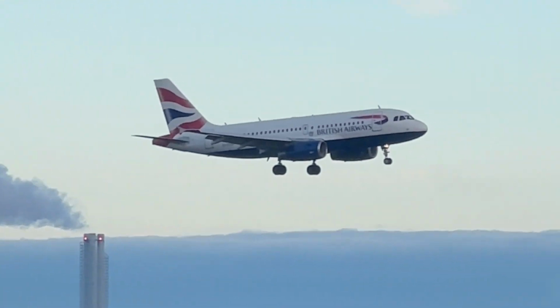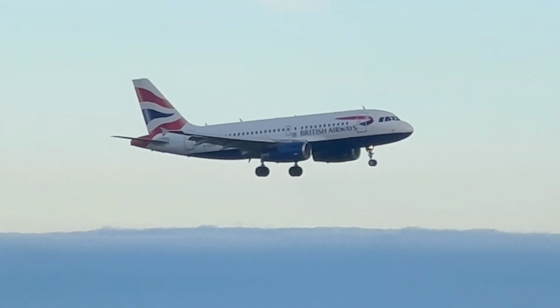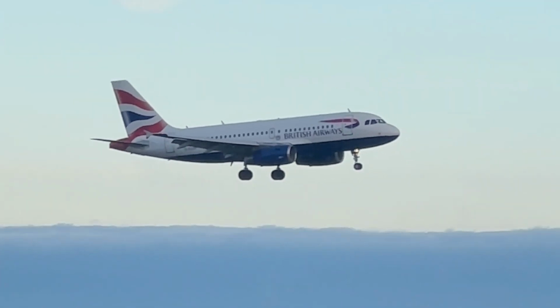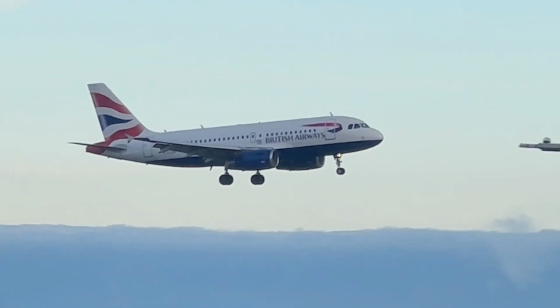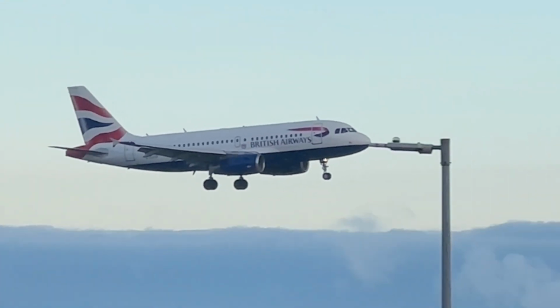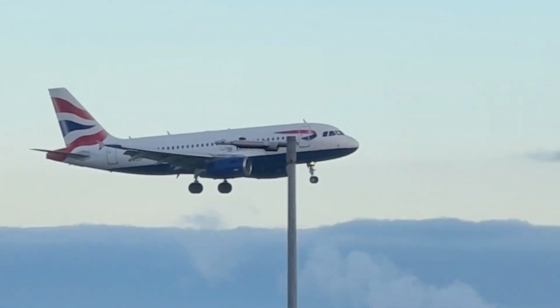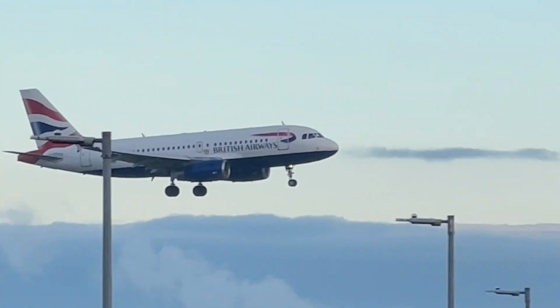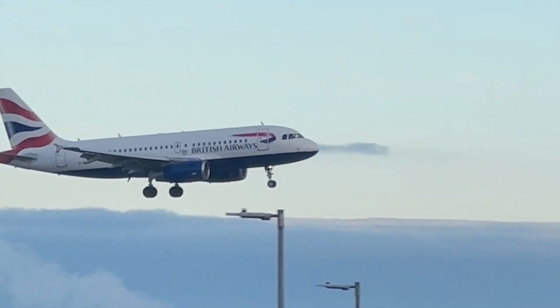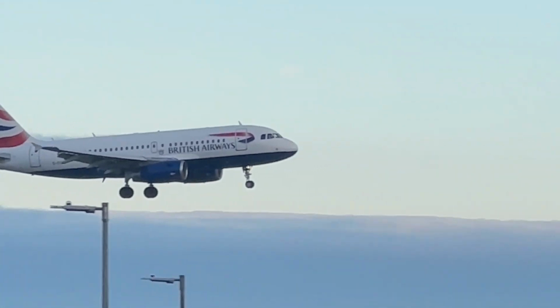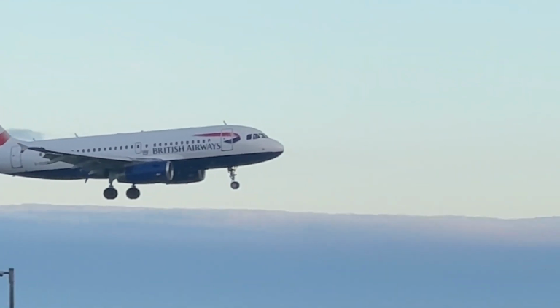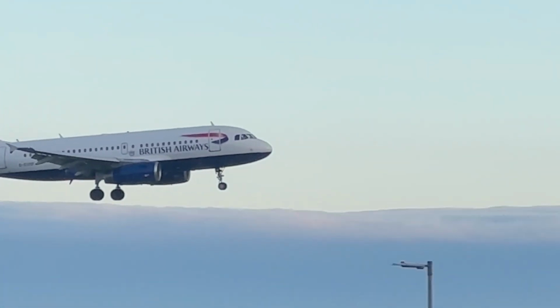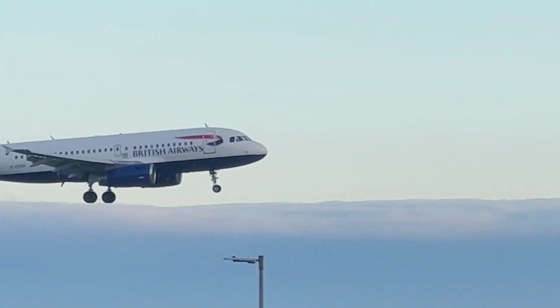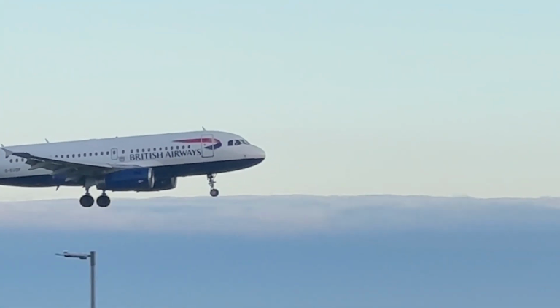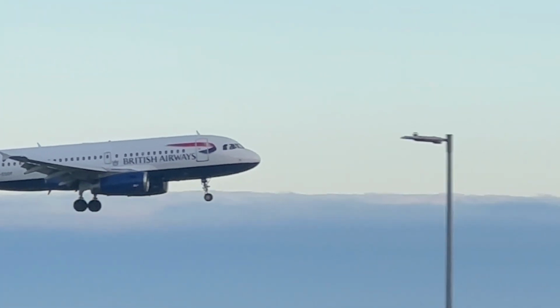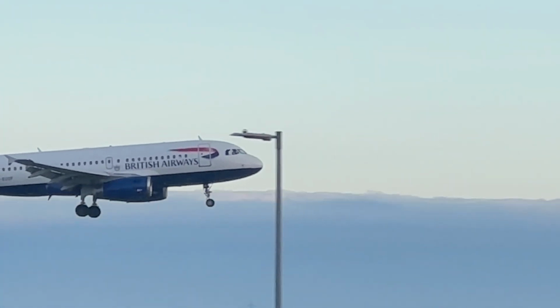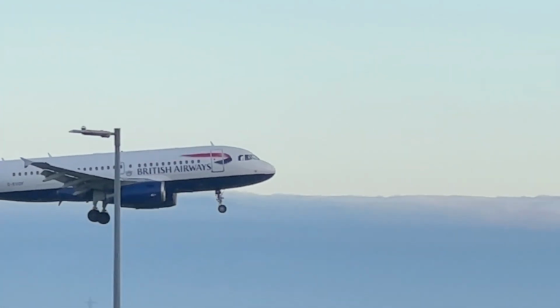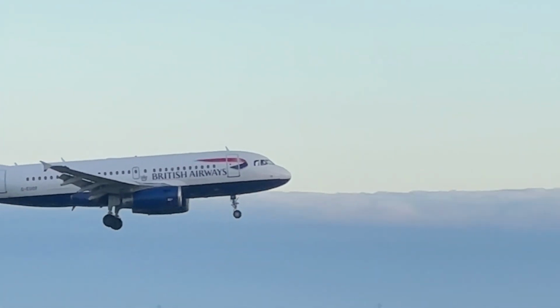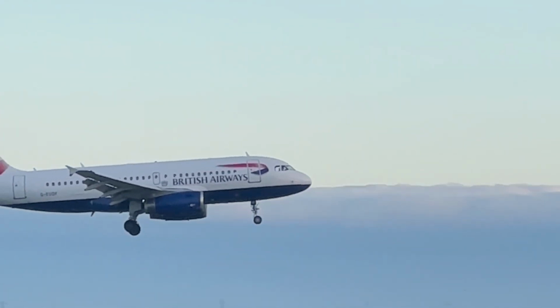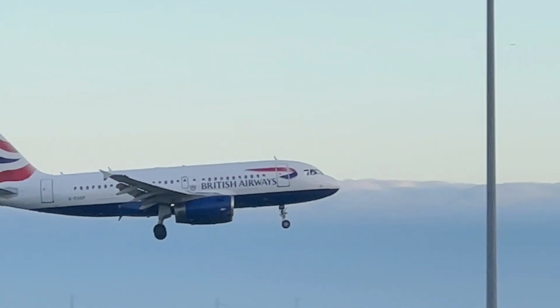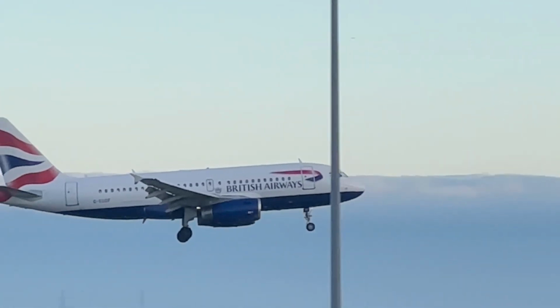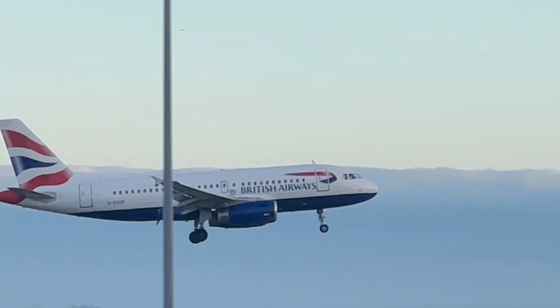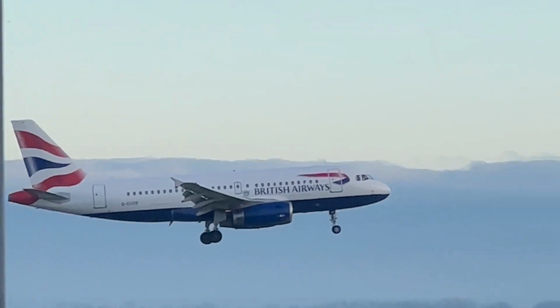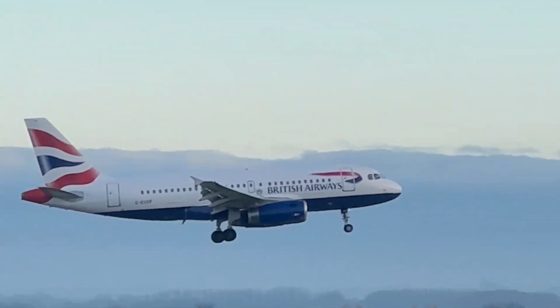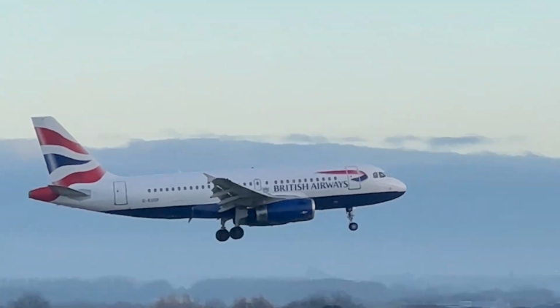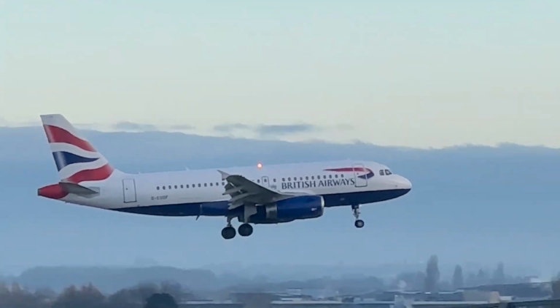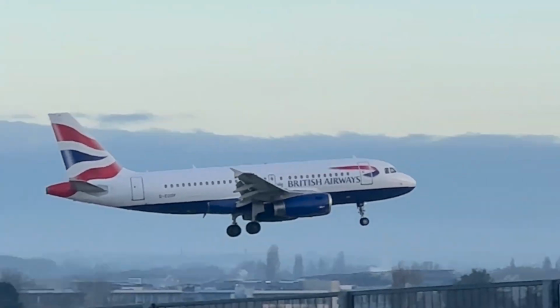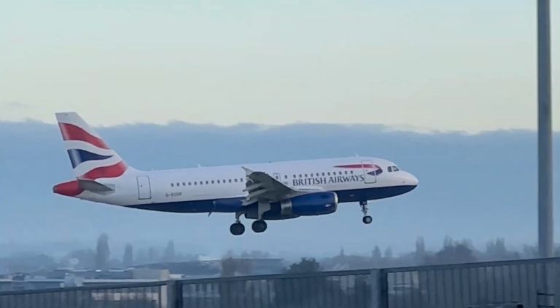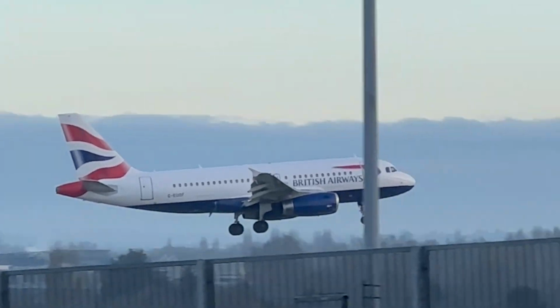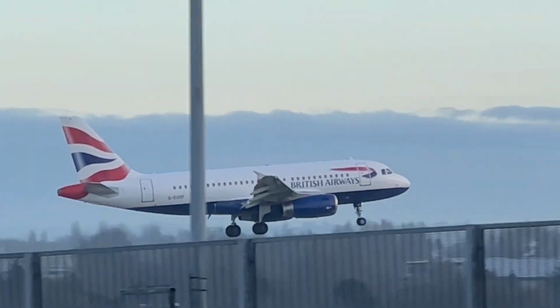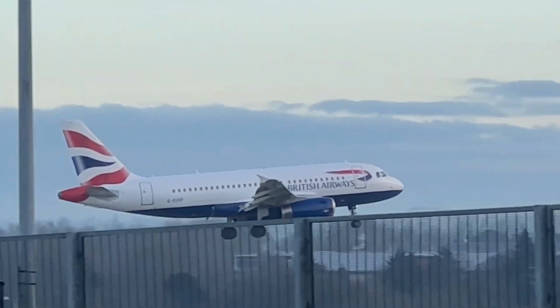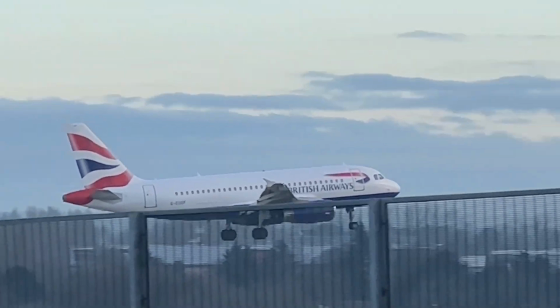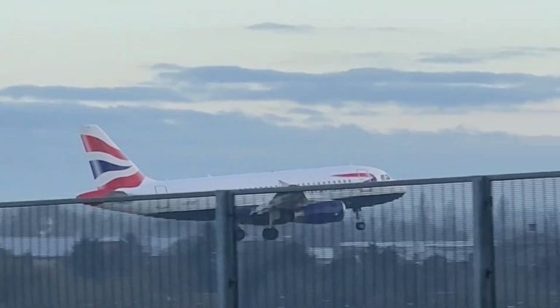British Airways A390 coming in from Amsterdam. The registration number looks like Jeff.